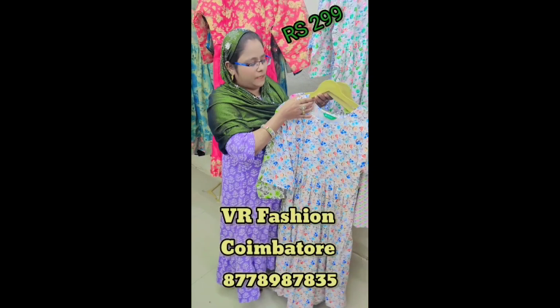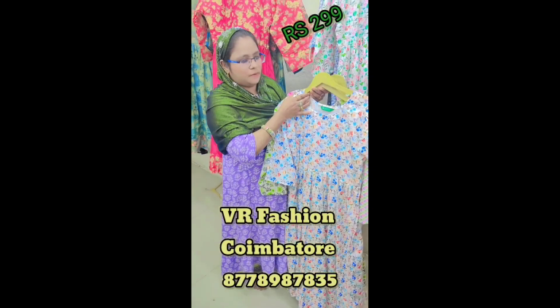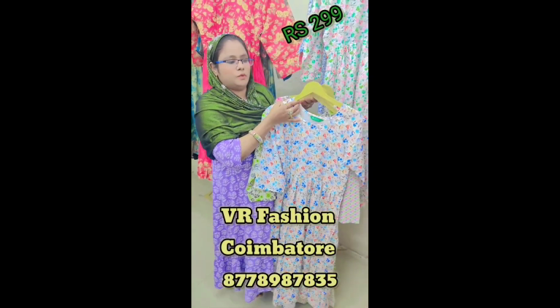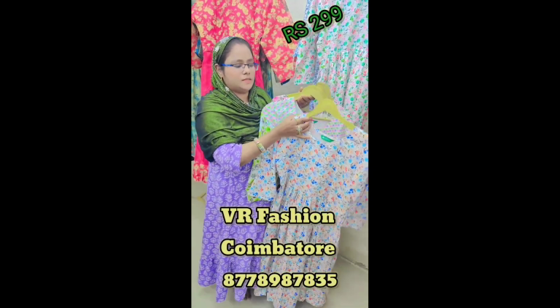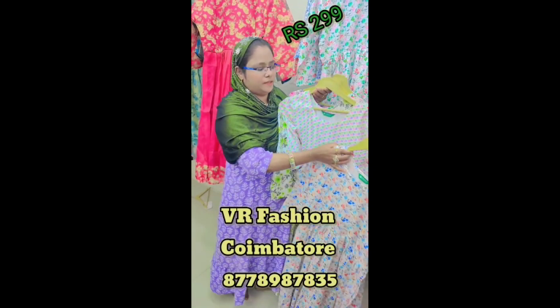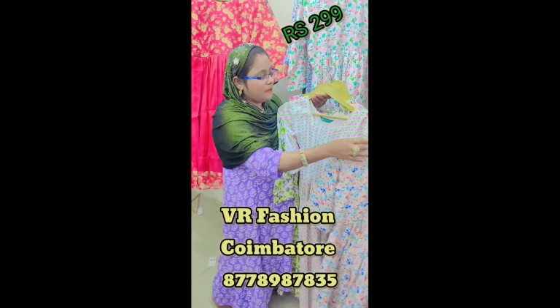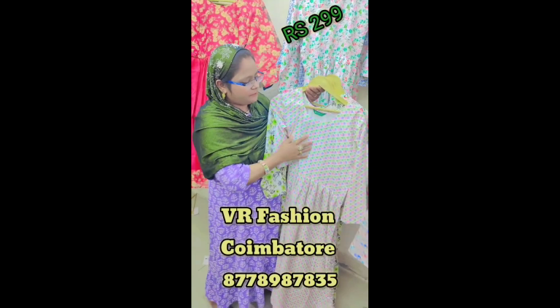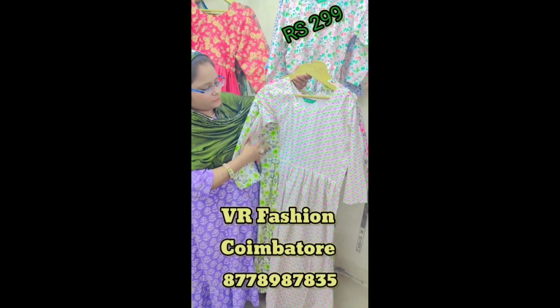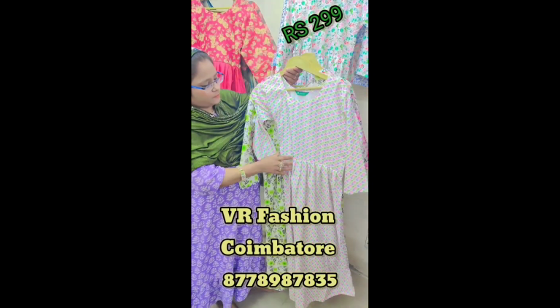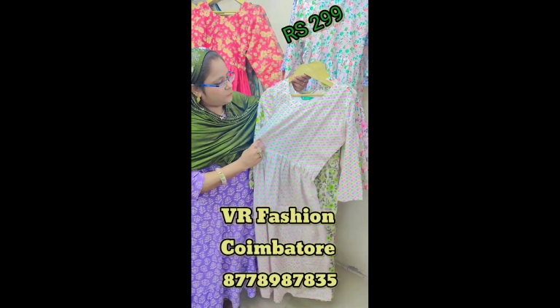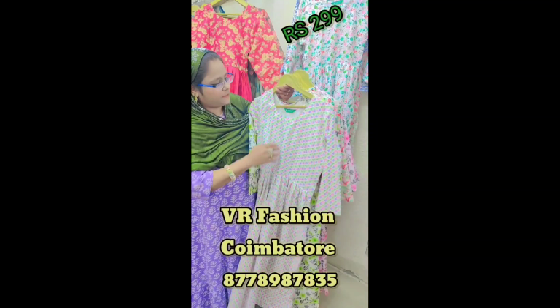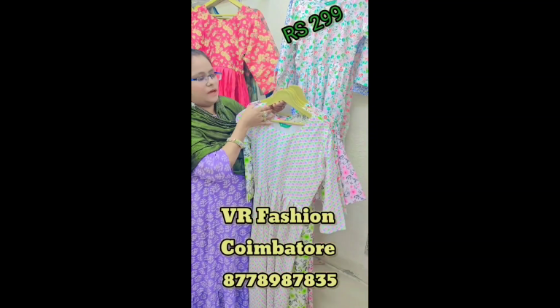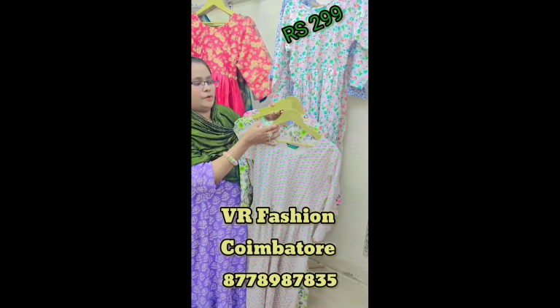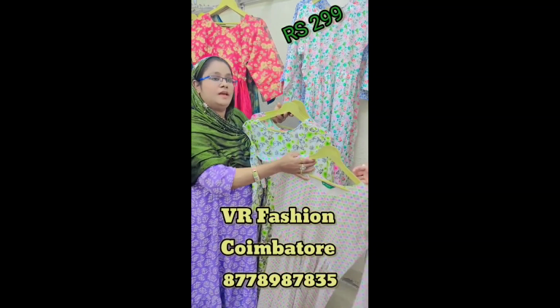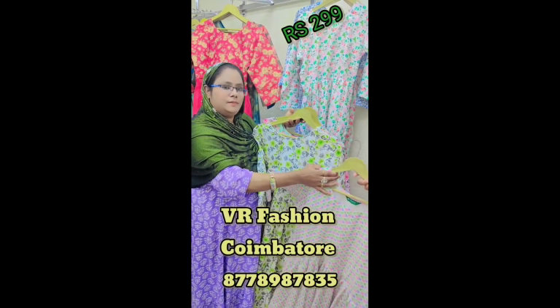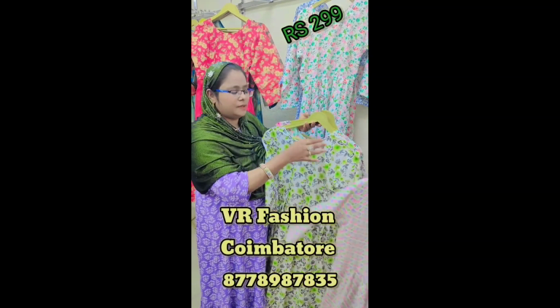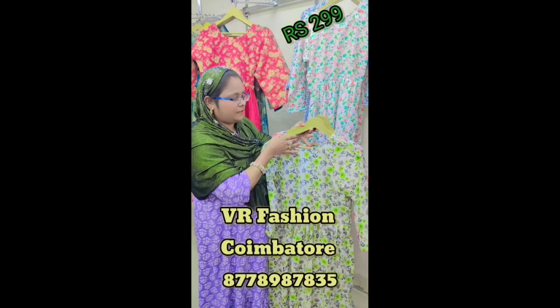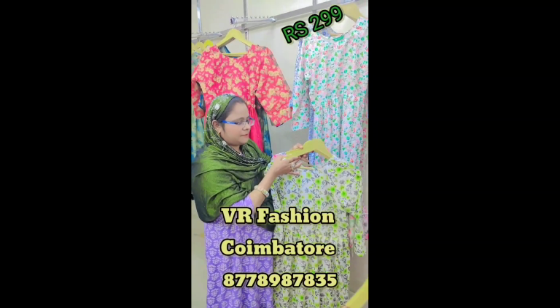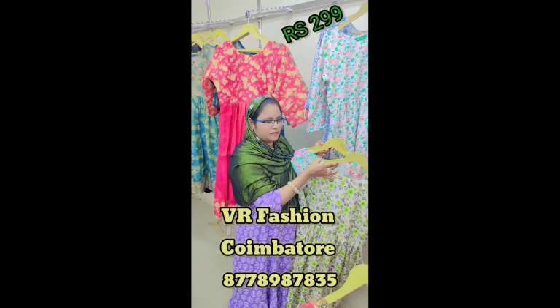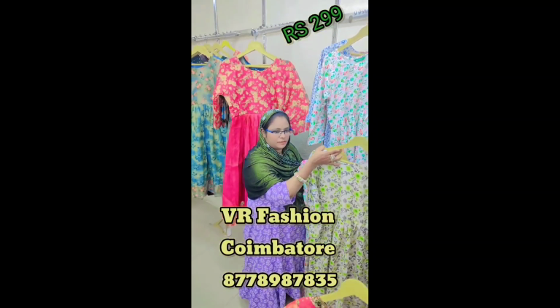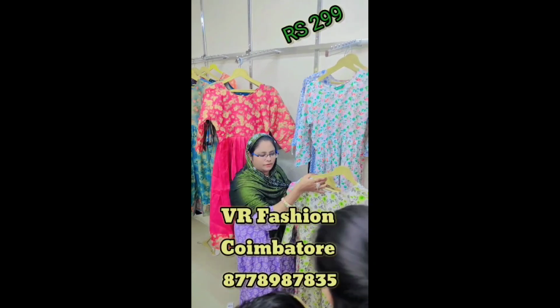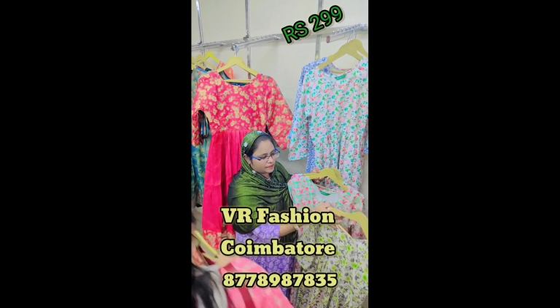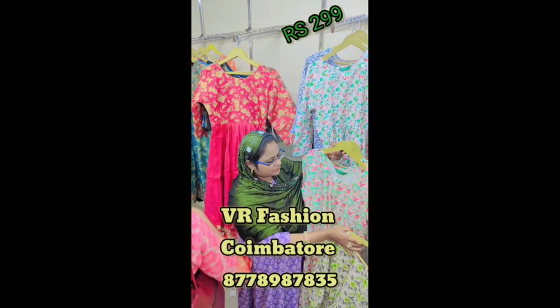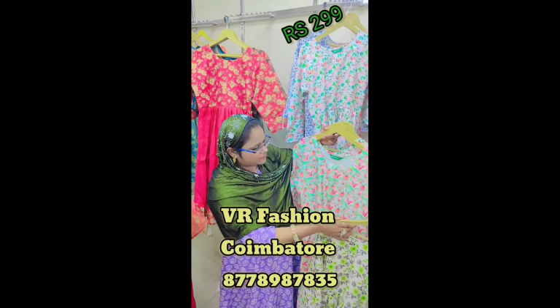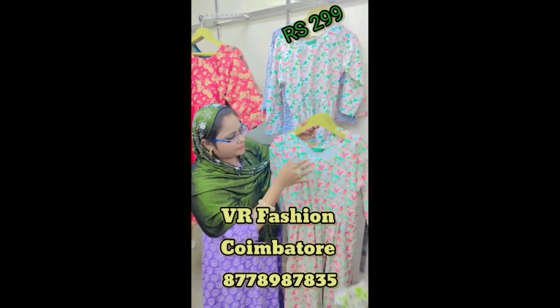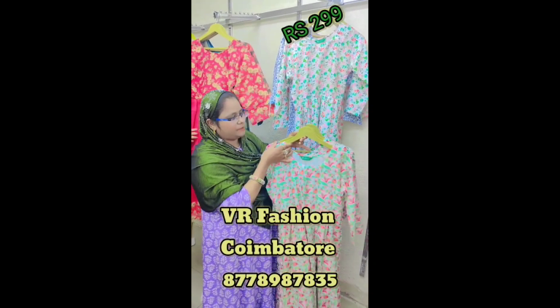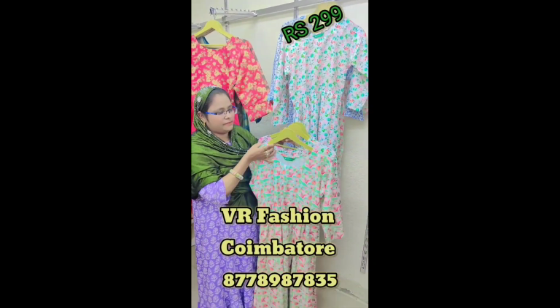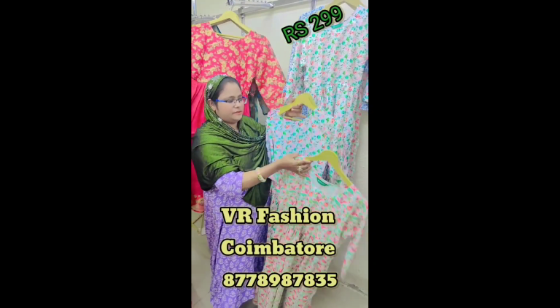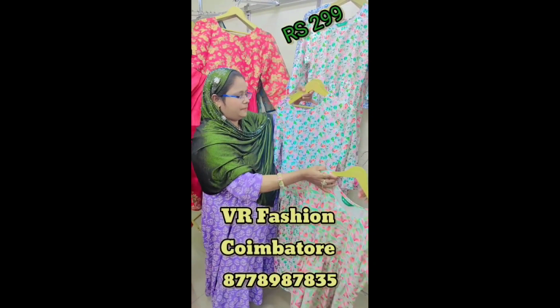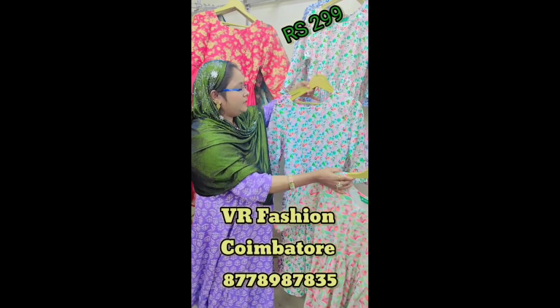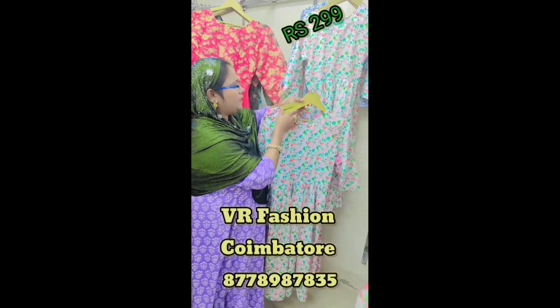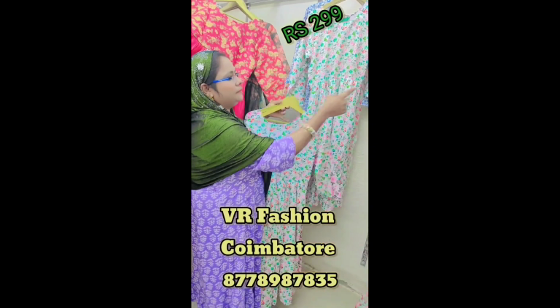Hello, my name is Vrvese. You can see the shop in RSP. You can visit the hotel and visit the hotel. You can visit the Vrvese location. You can visit the RSP.